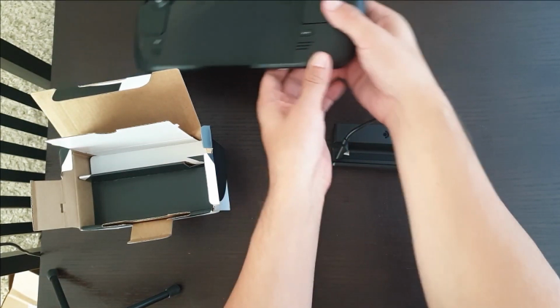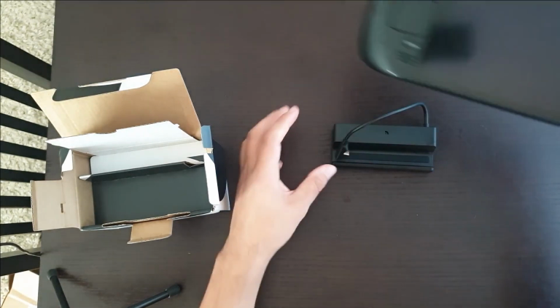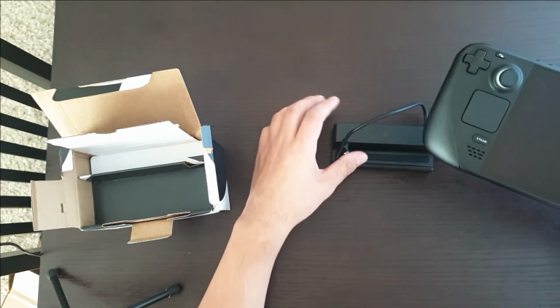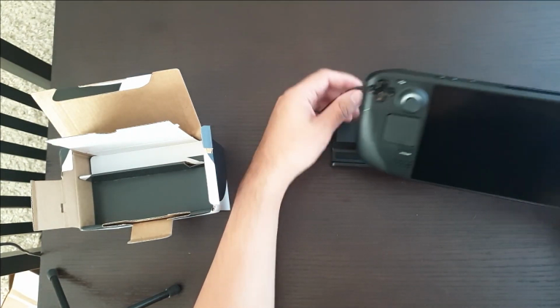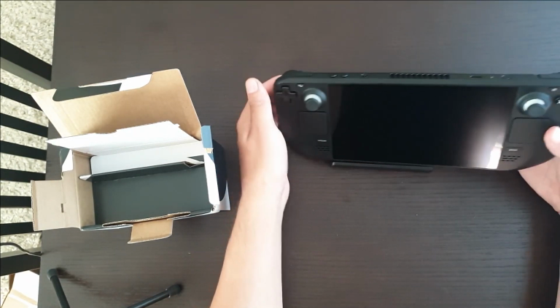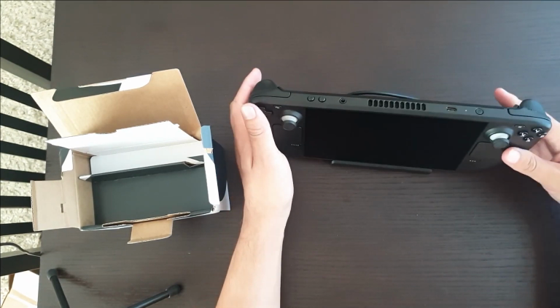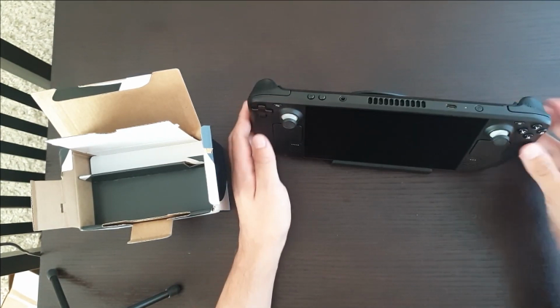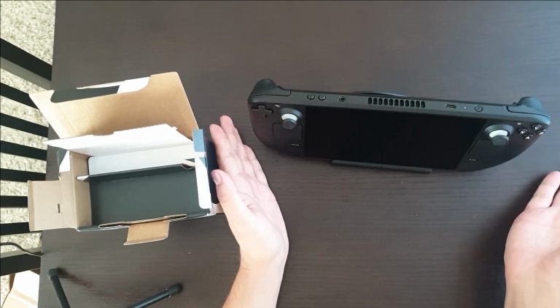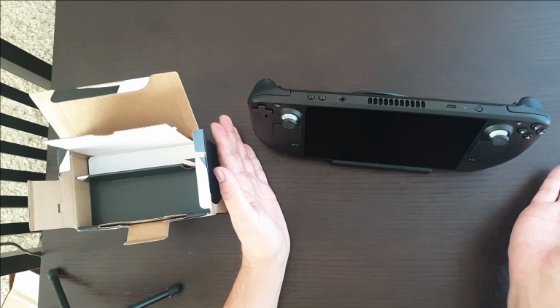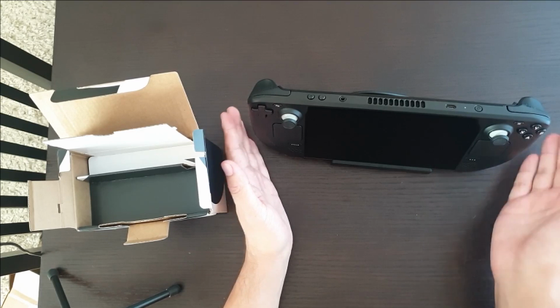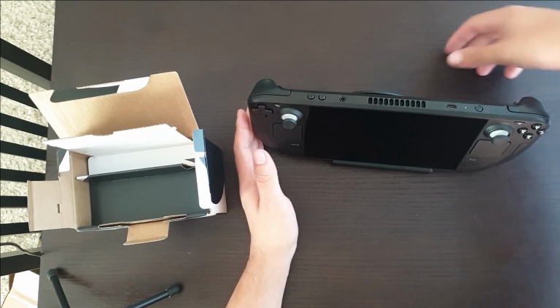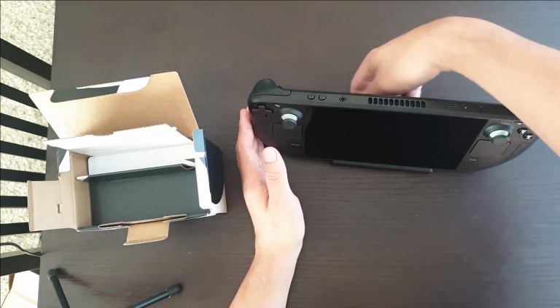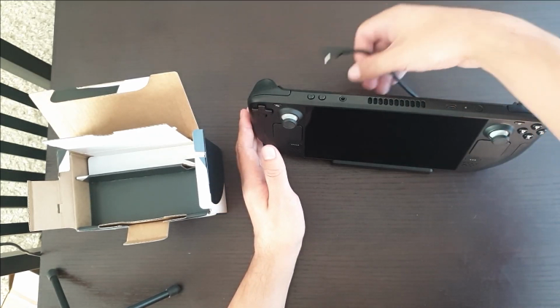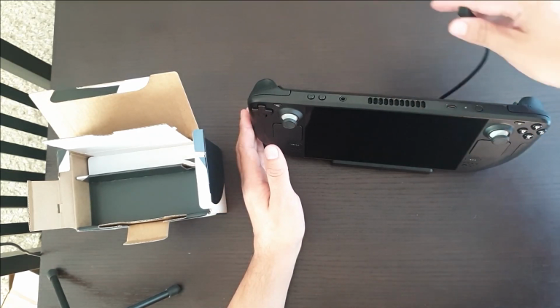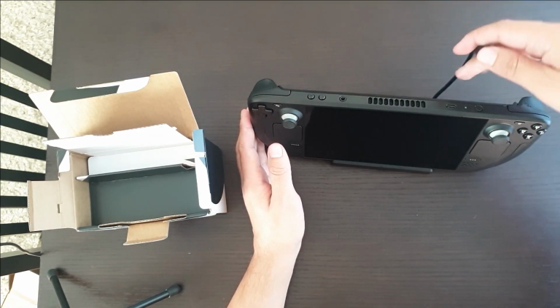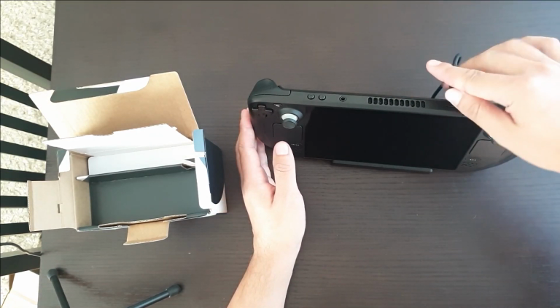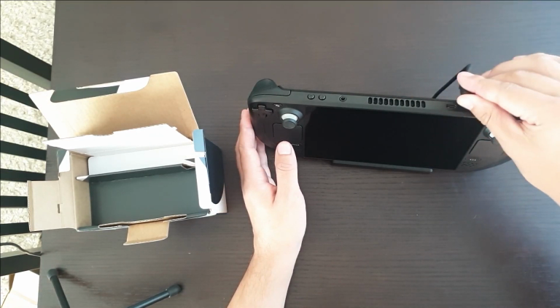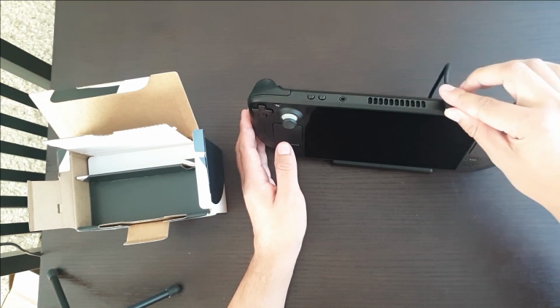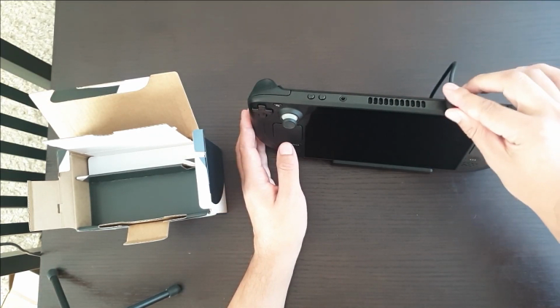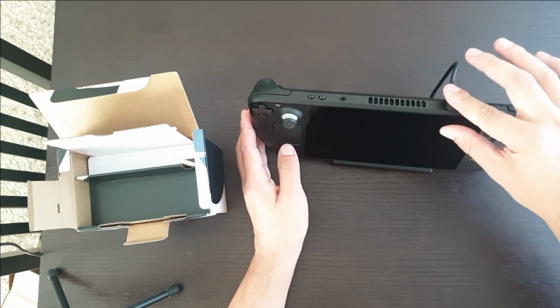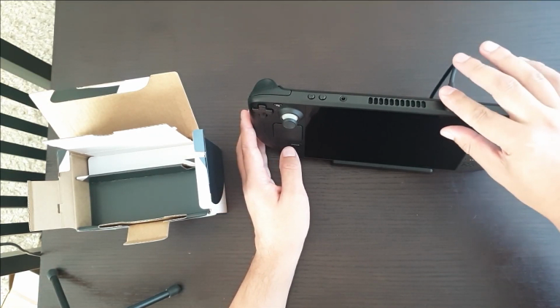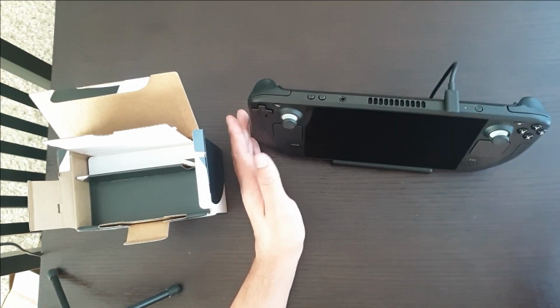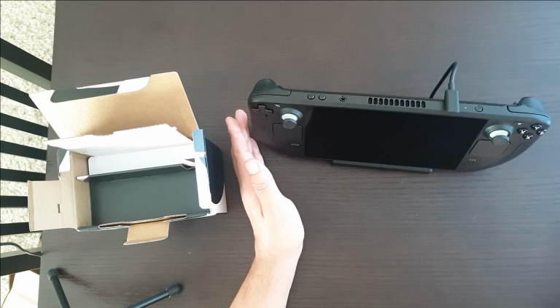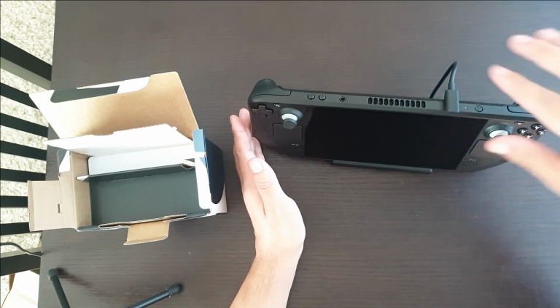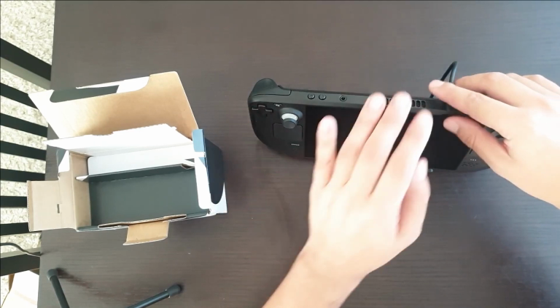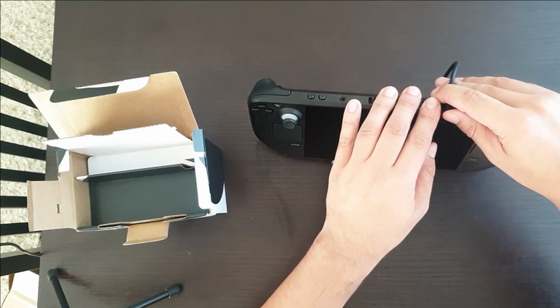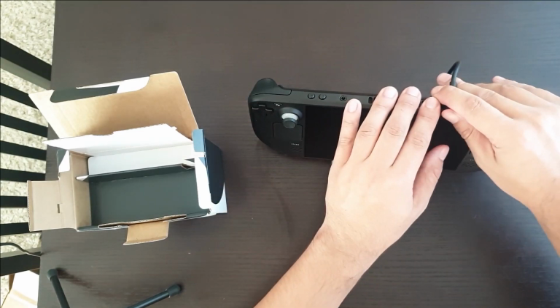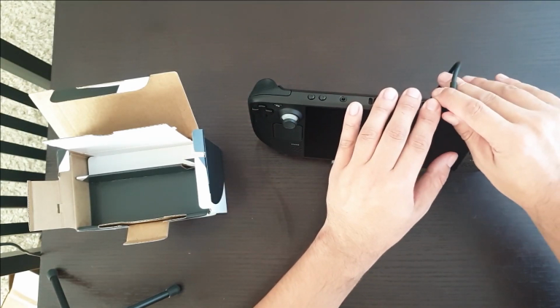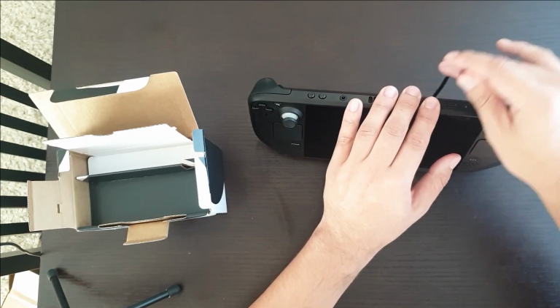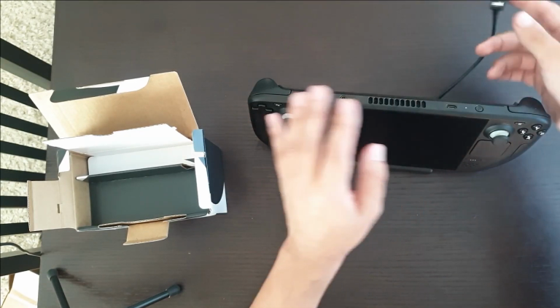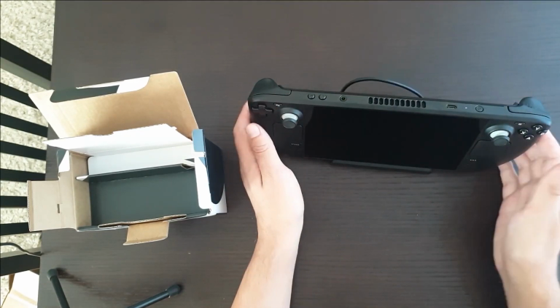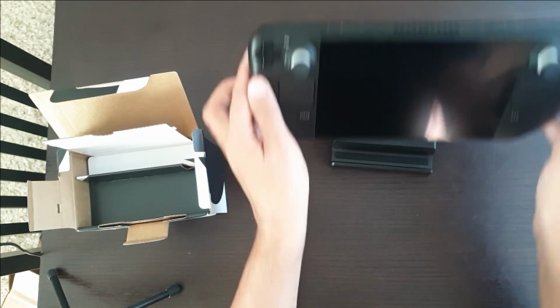And the deck just sits in like that. As I said, the port's going to go in over the top like that. So we'll be trying that out for real very soon.